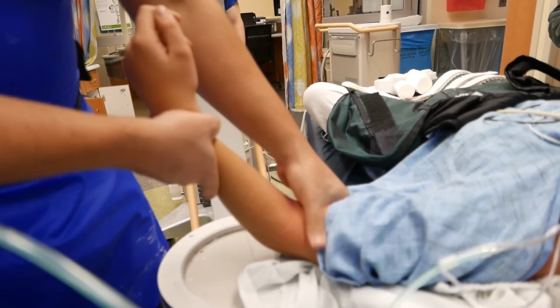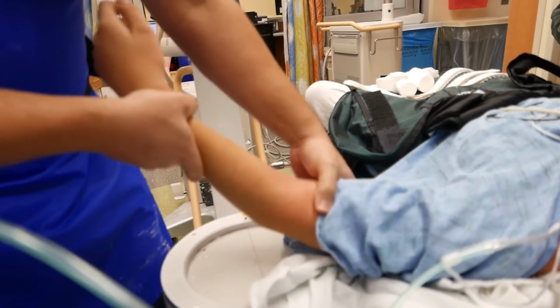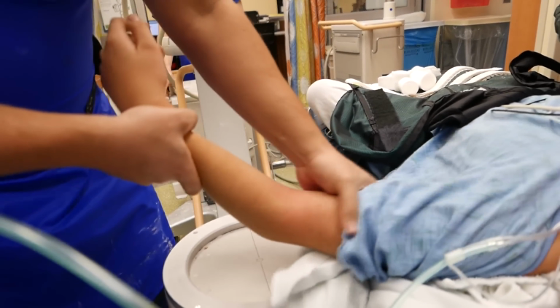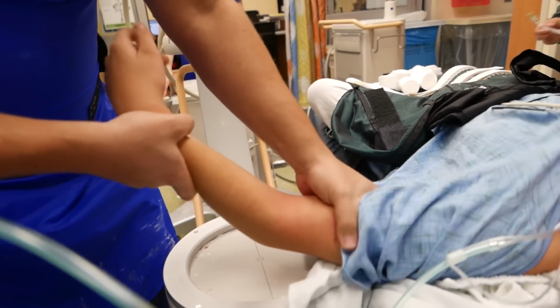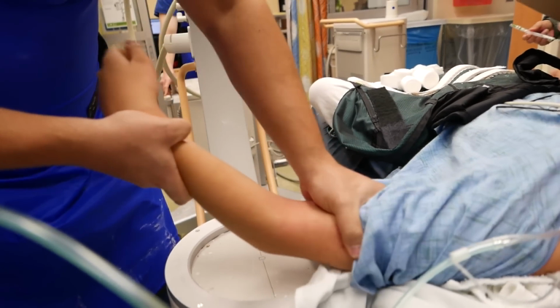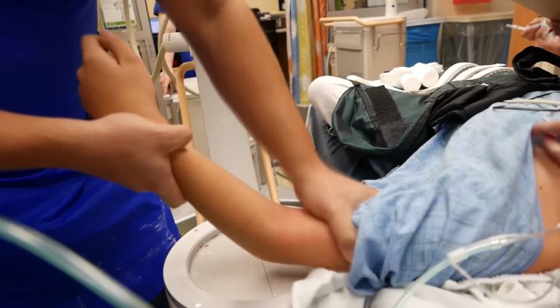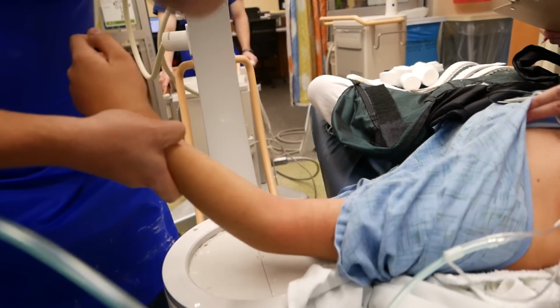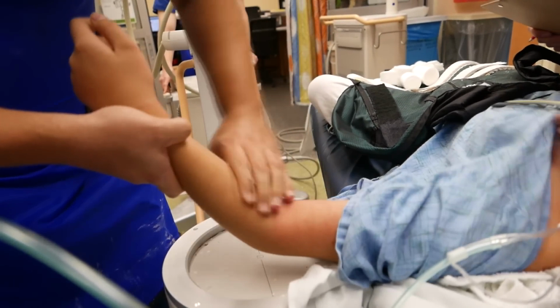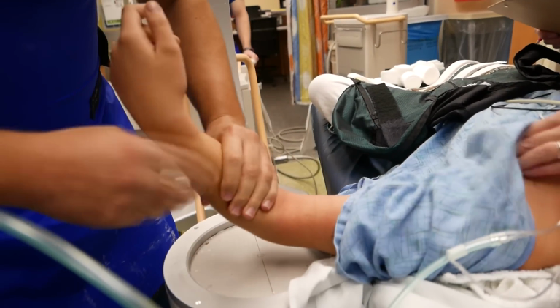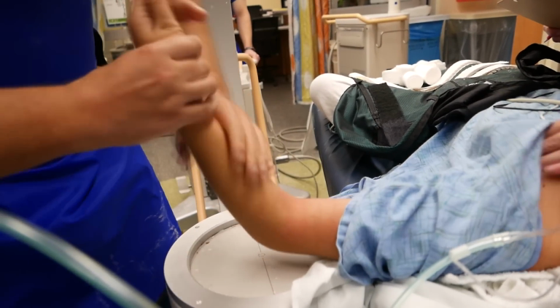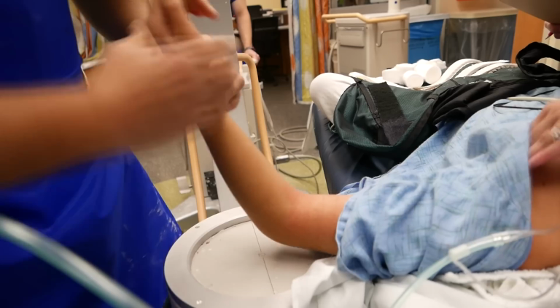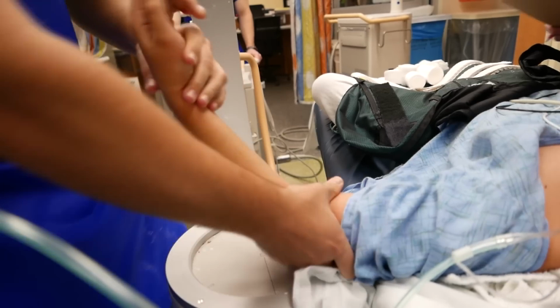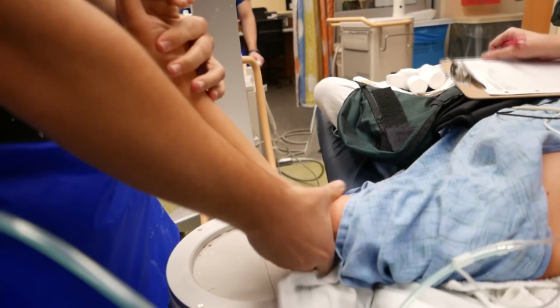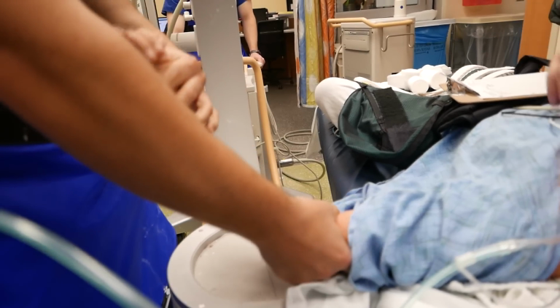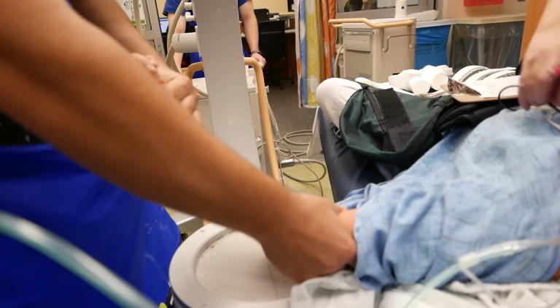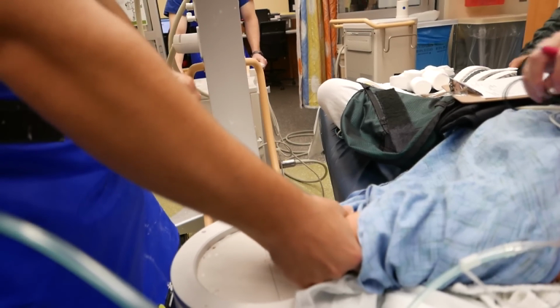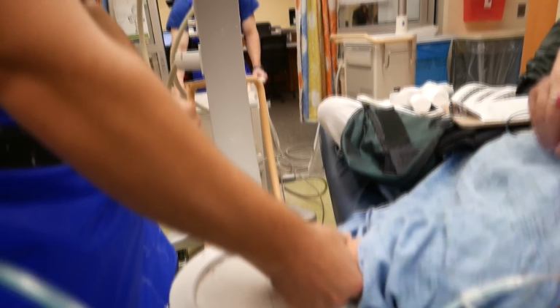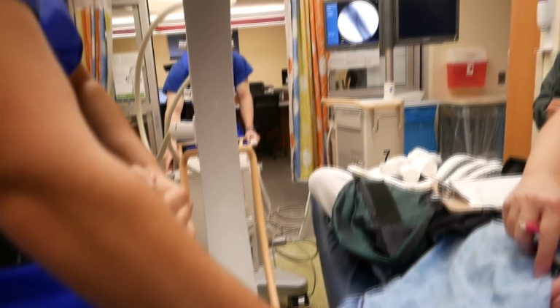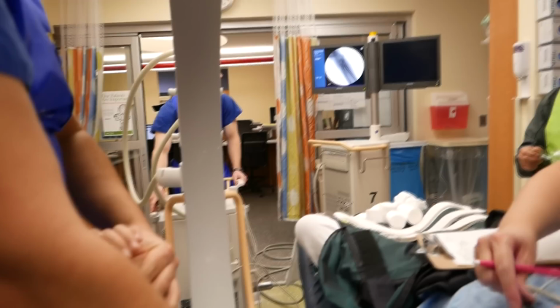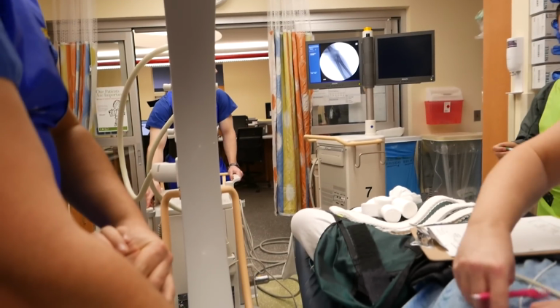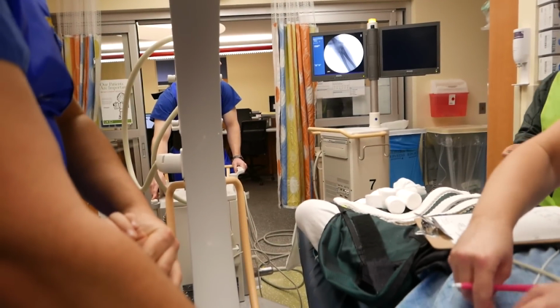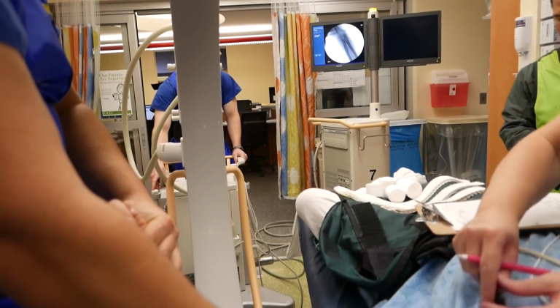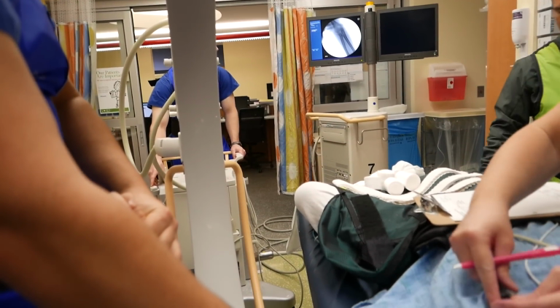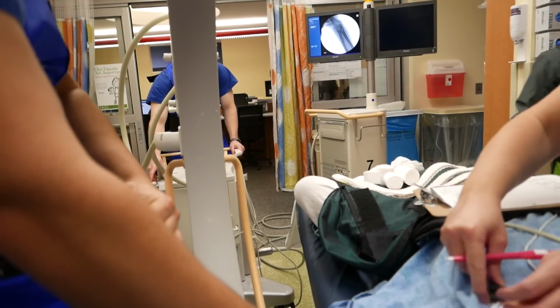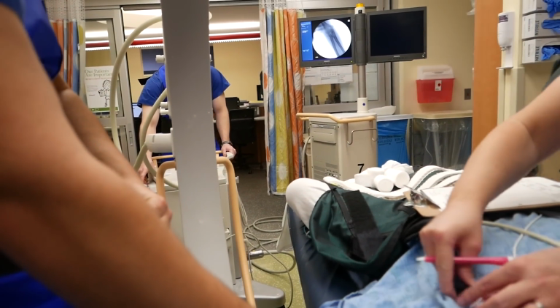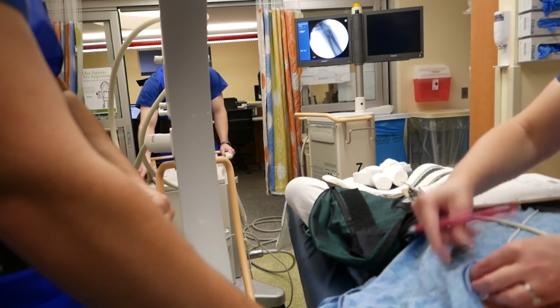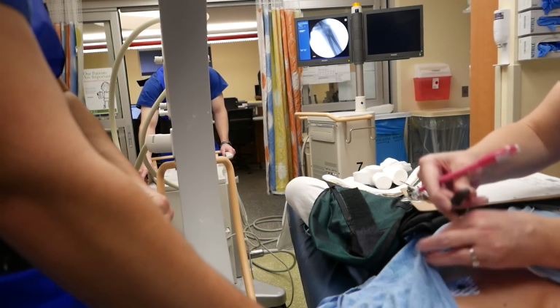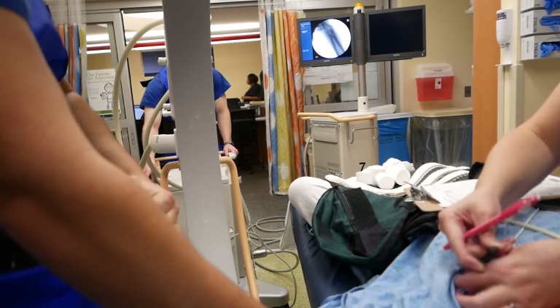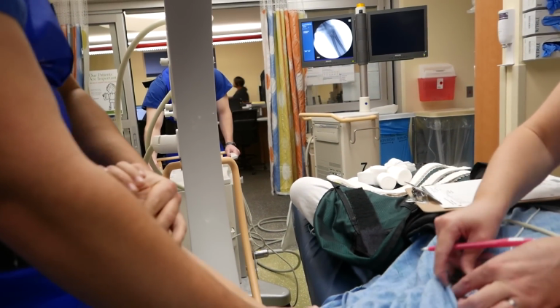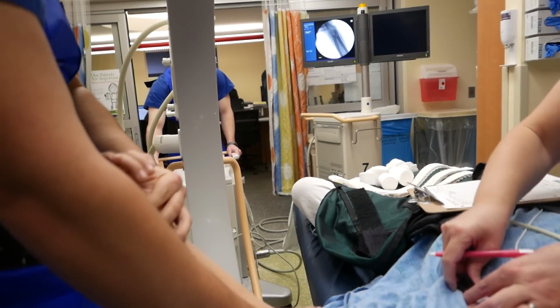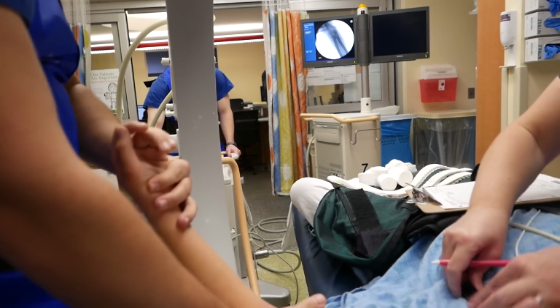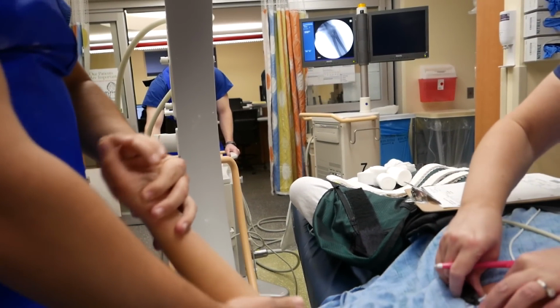That's probably just traction and a little bit of a flexion maneuver. The maneuver reduces the trochlea. The capitellum coming down reduces the radial head.